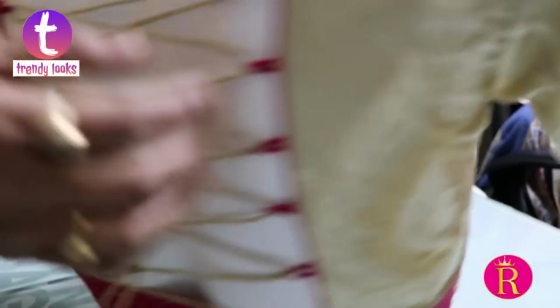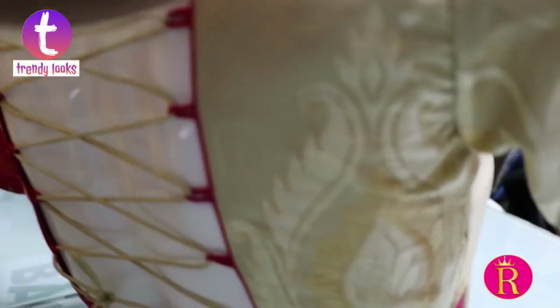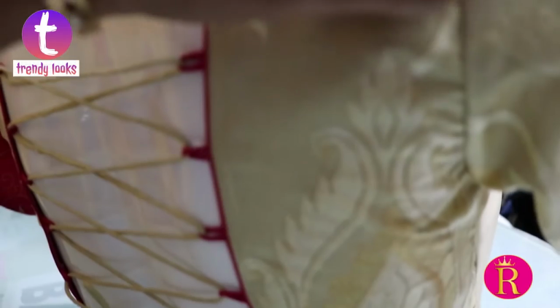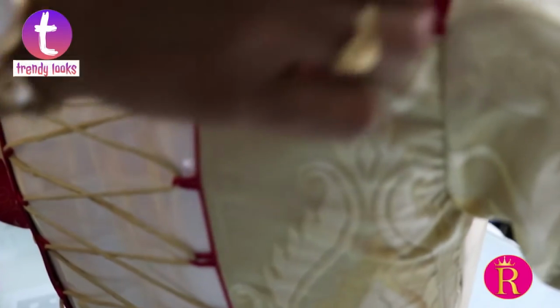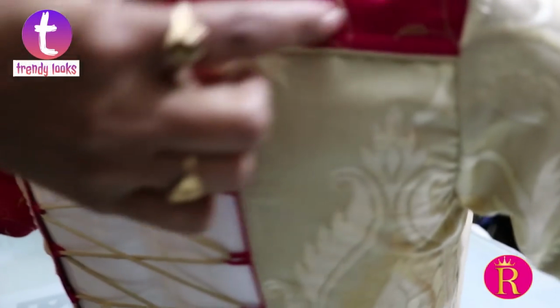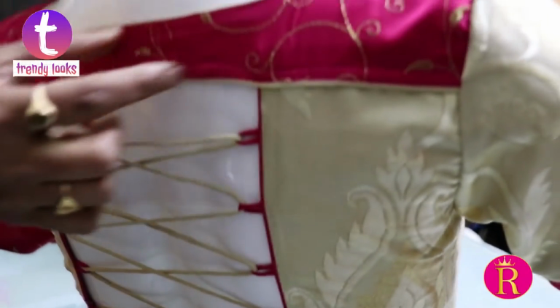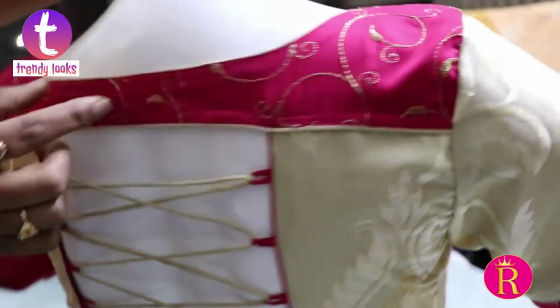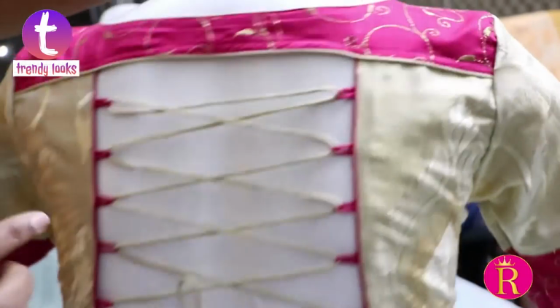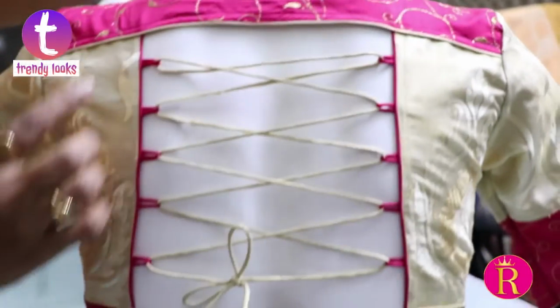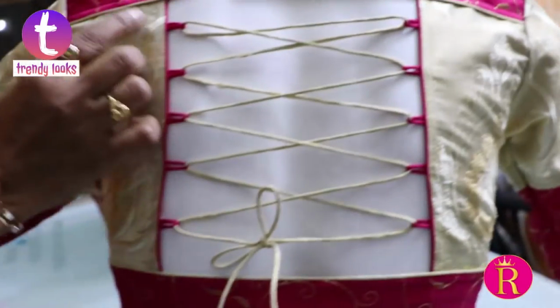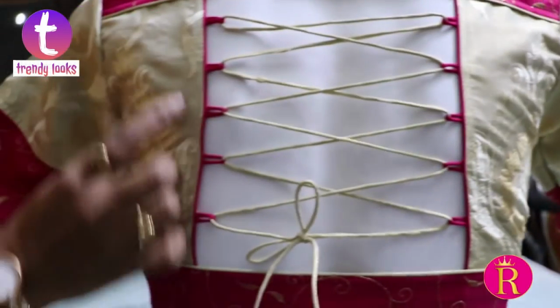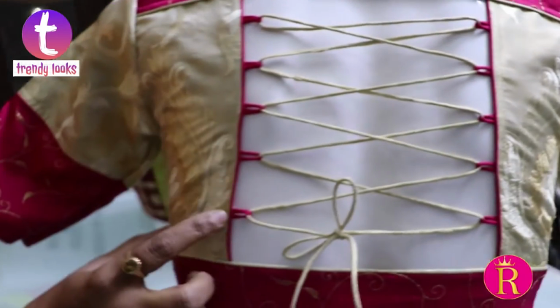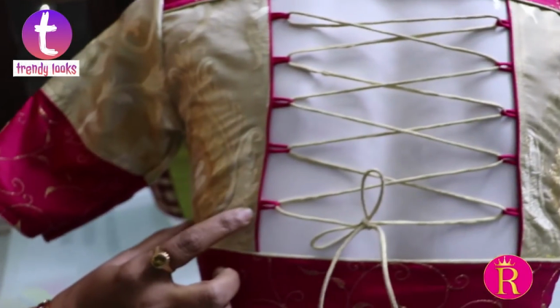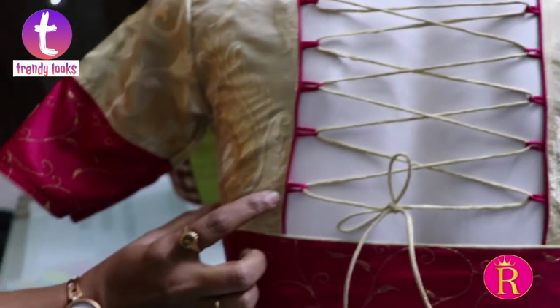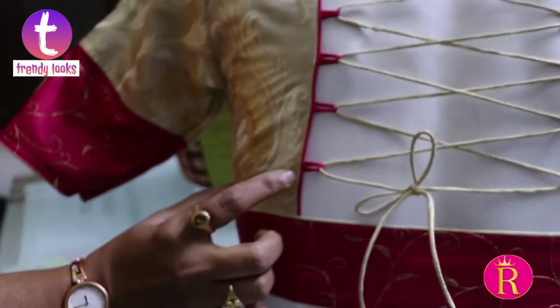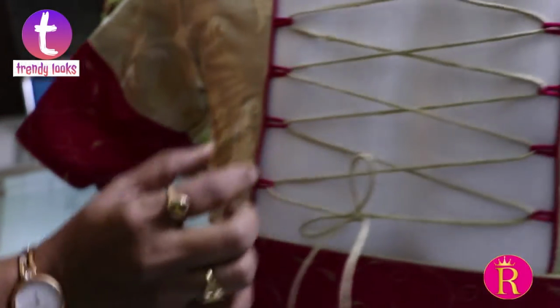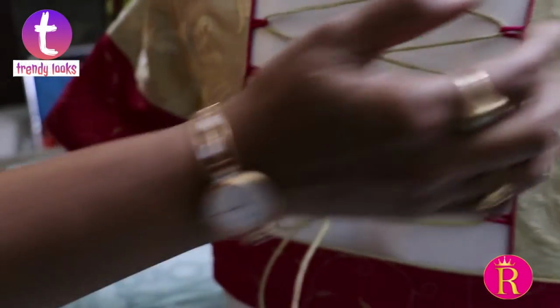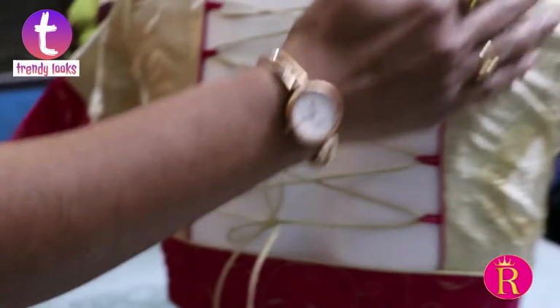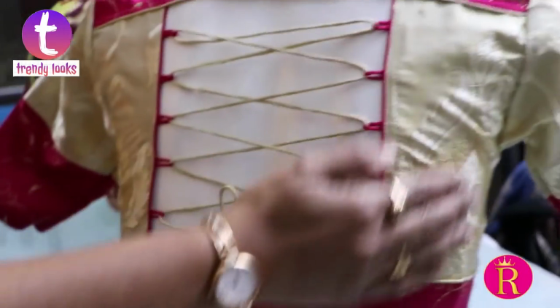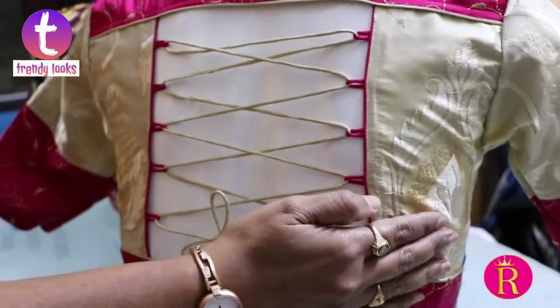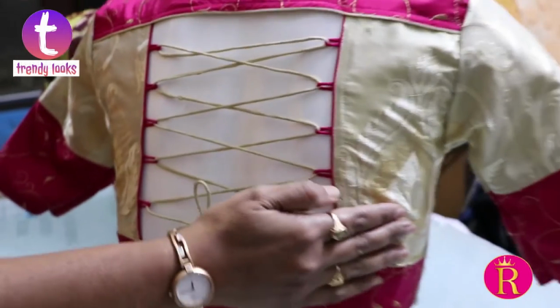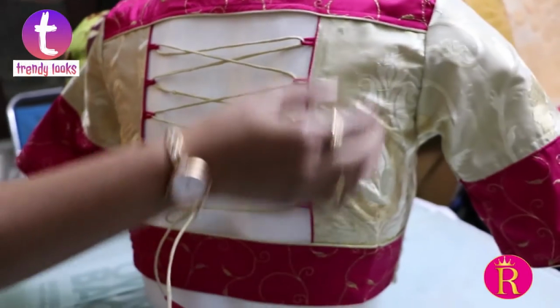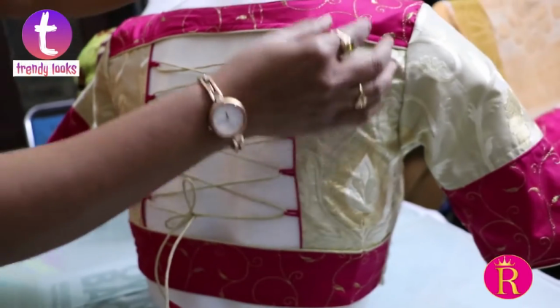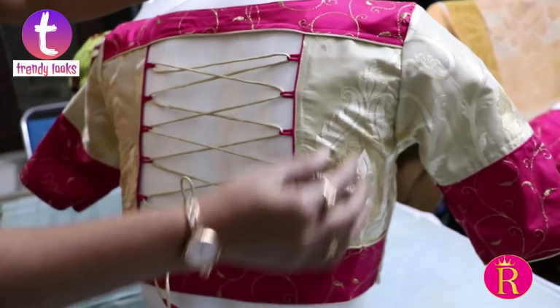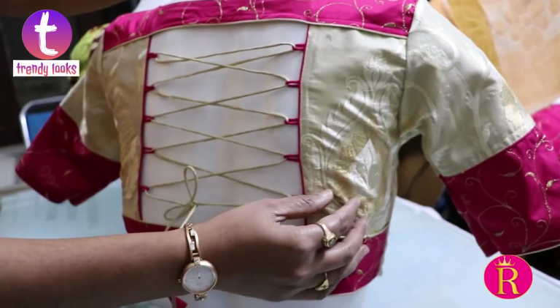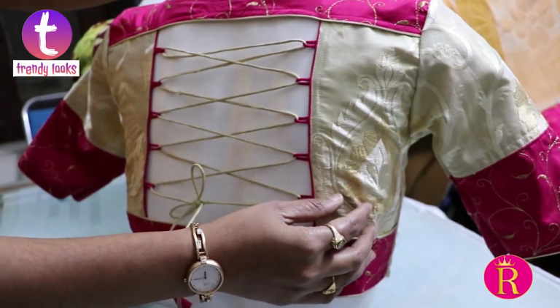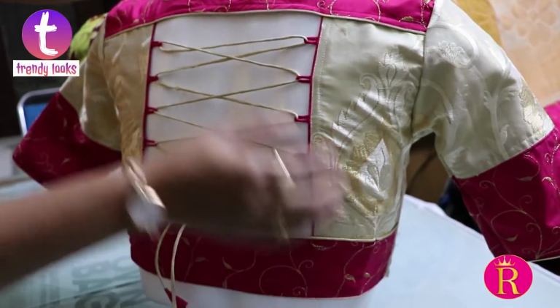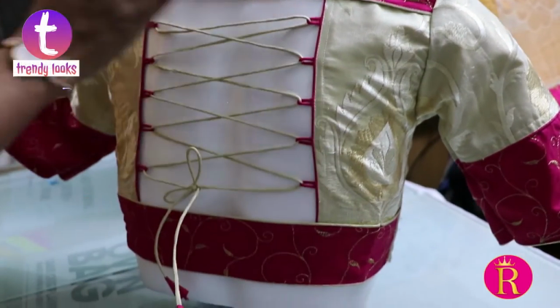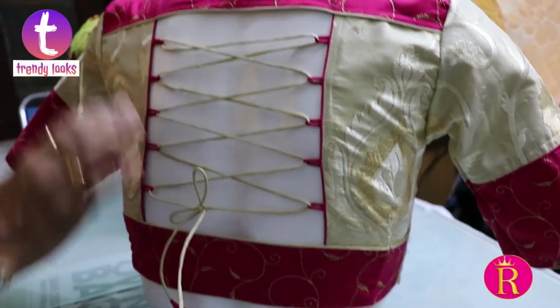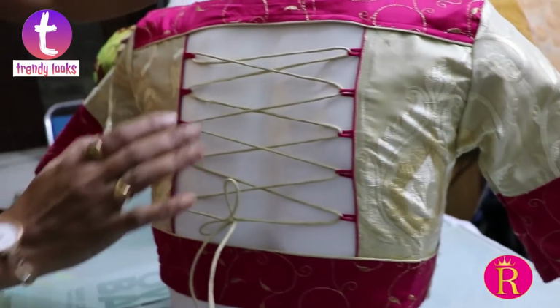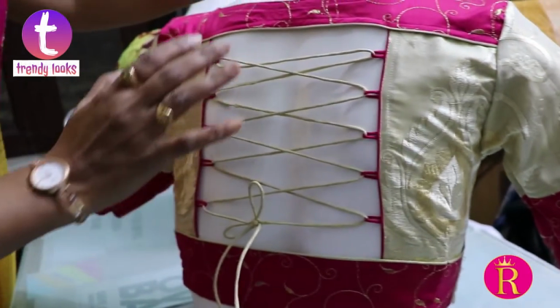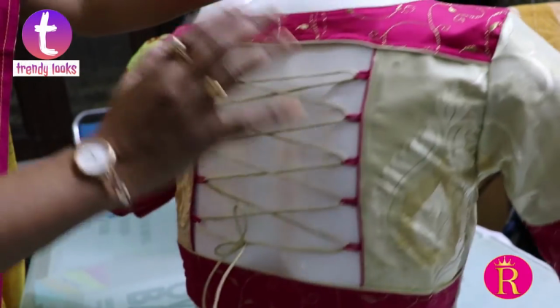This is a nice work. It is used for work. The other side is plain. You can use the design.